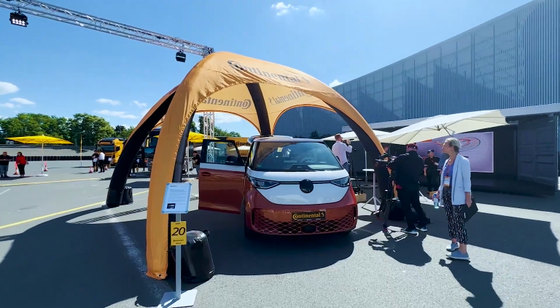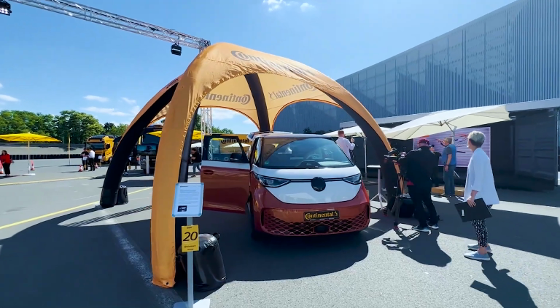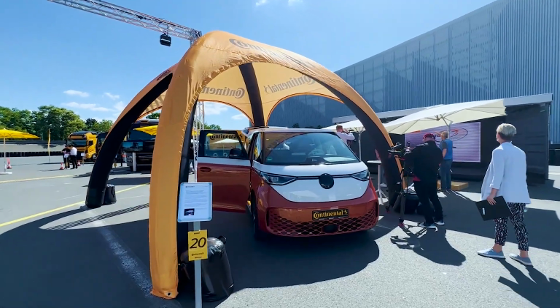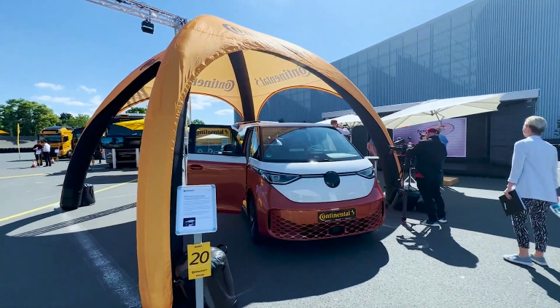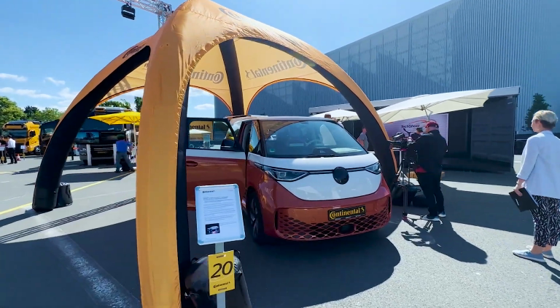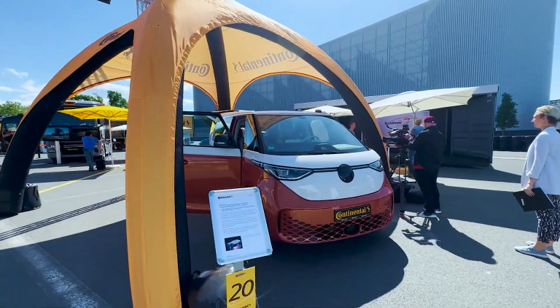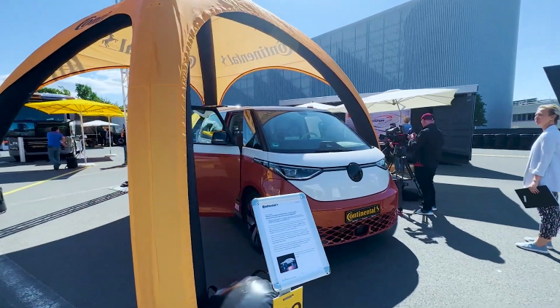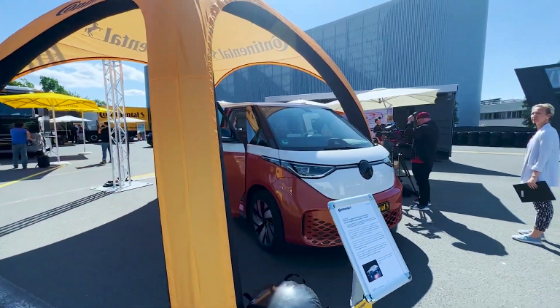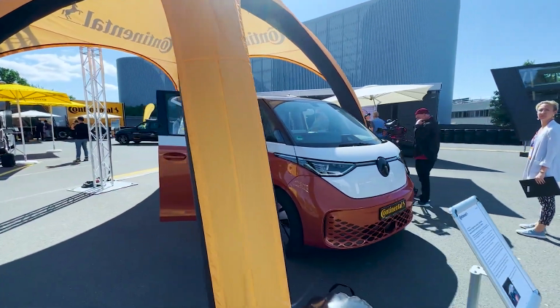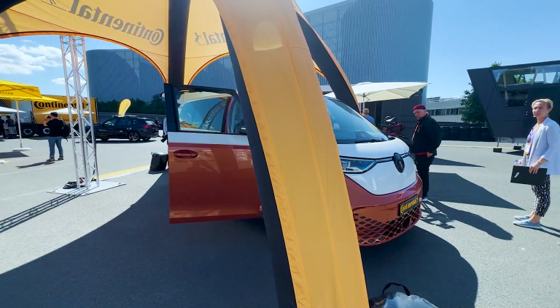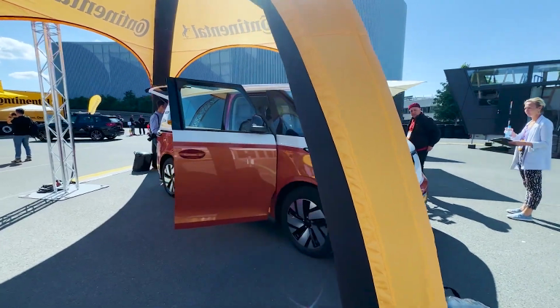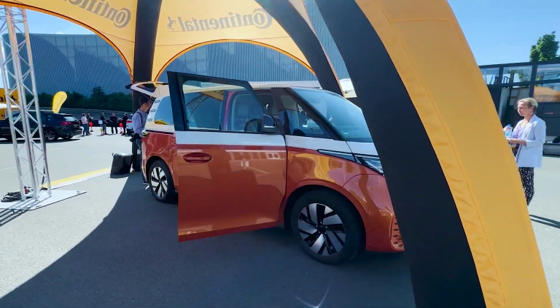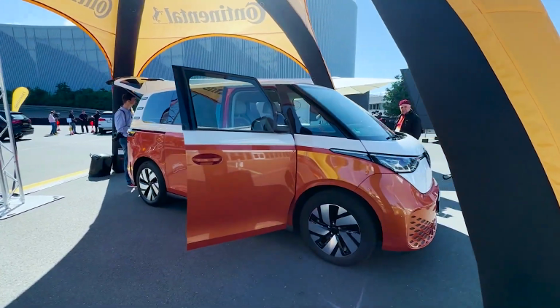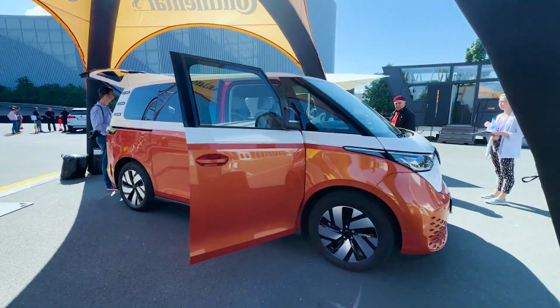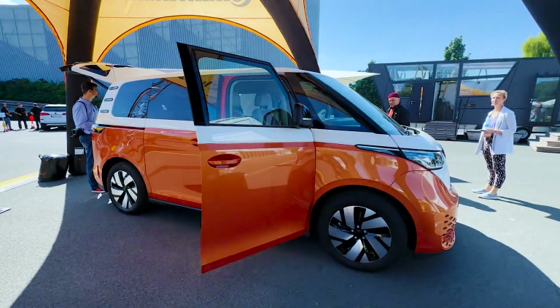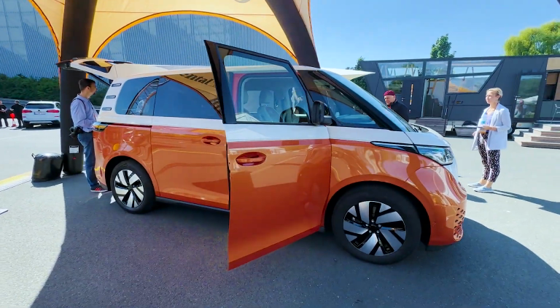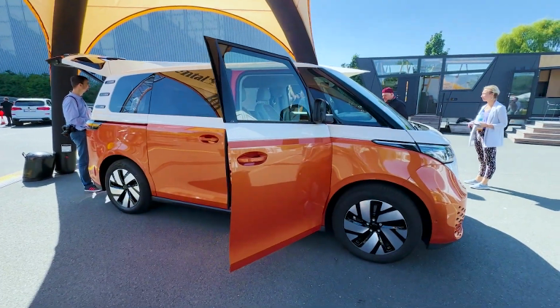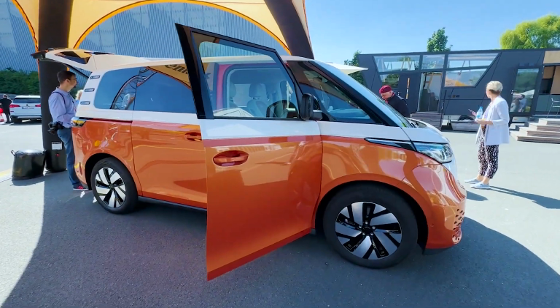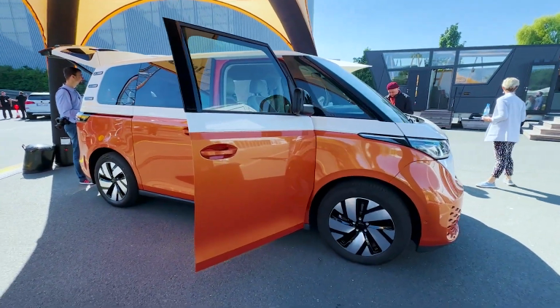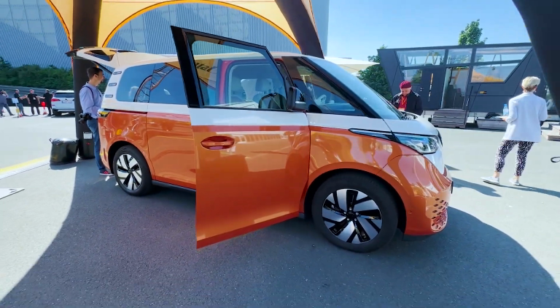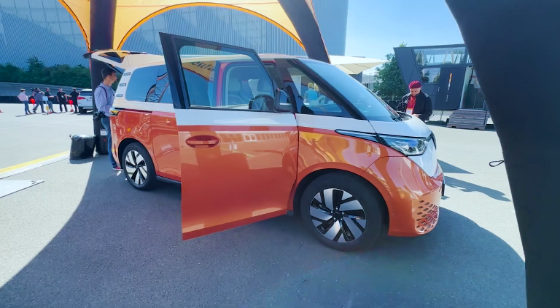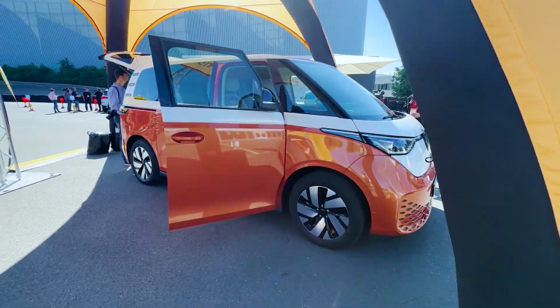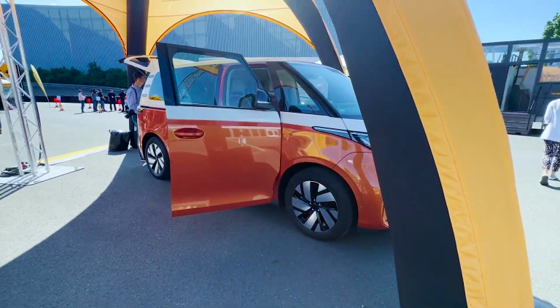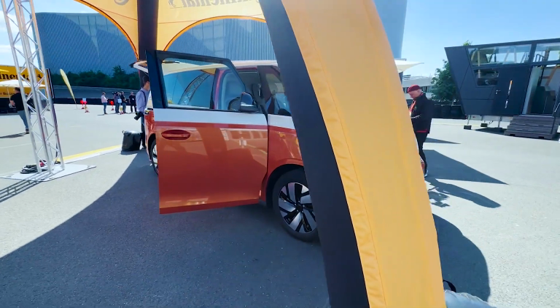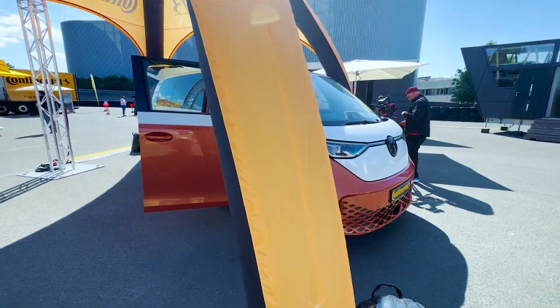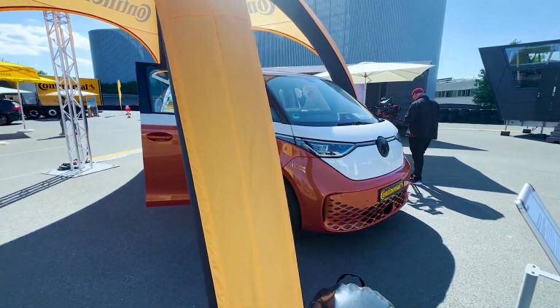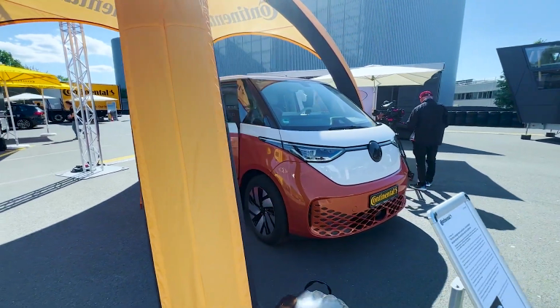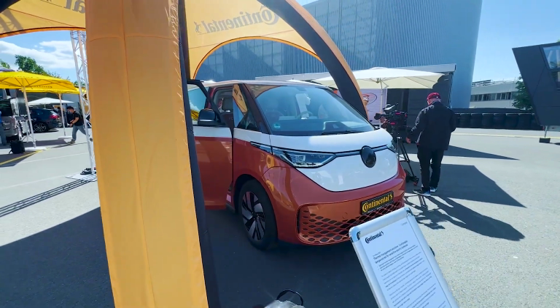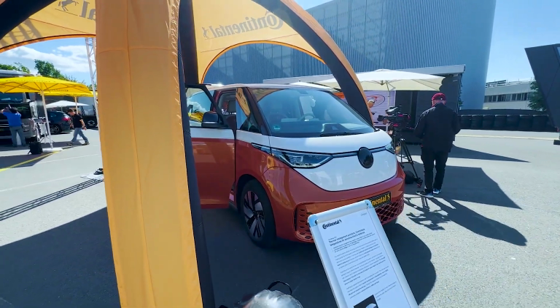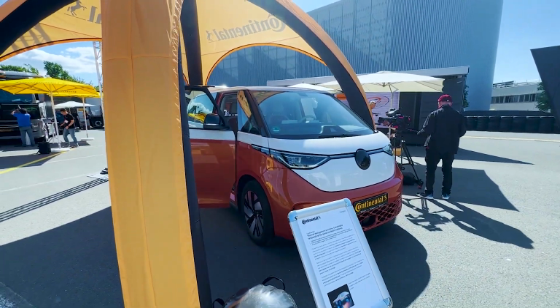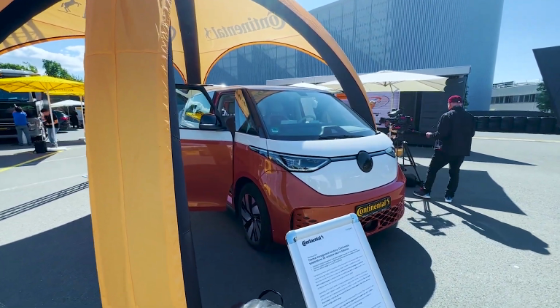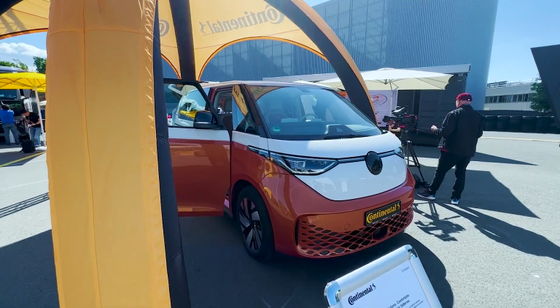We're here at the Continental Tech Show 2023 in Frankfurt, Germany, and this Volkswagen ID Buzz electric van is perhaps the best representation of just how much Continental does in the automotive industry.